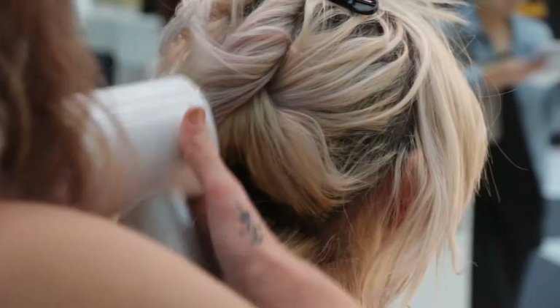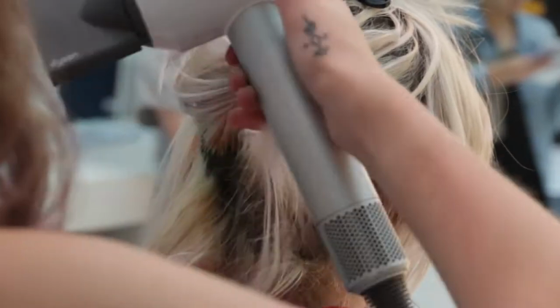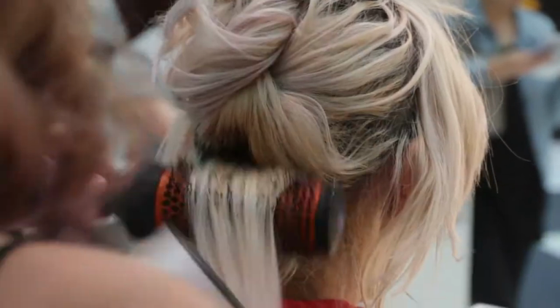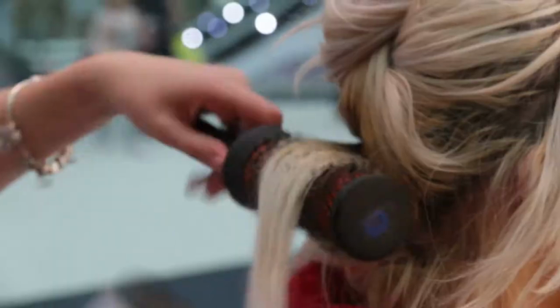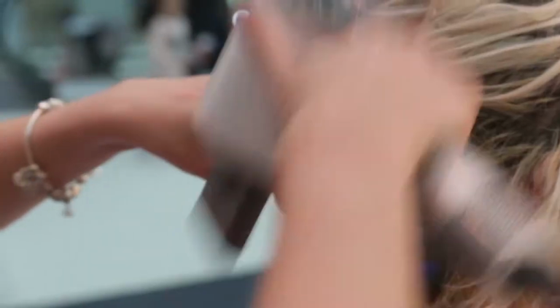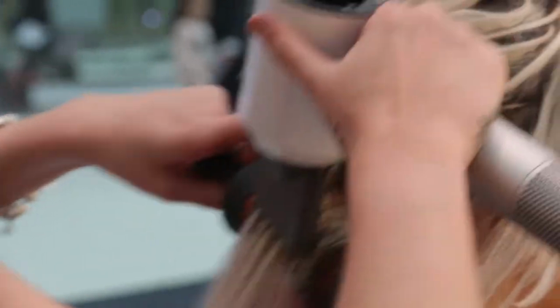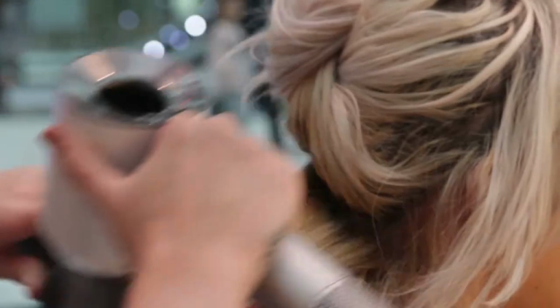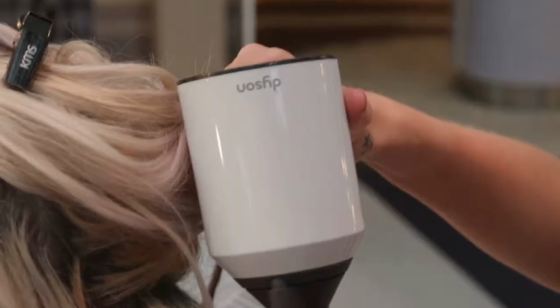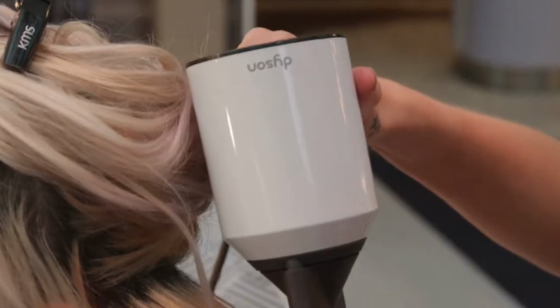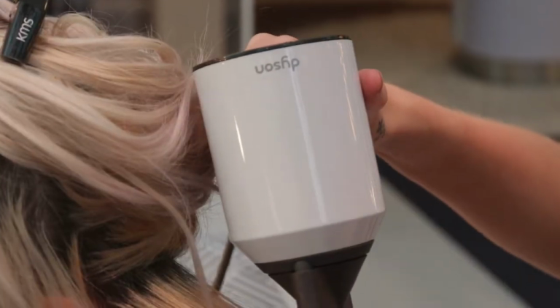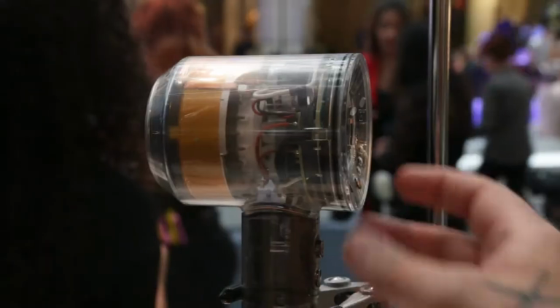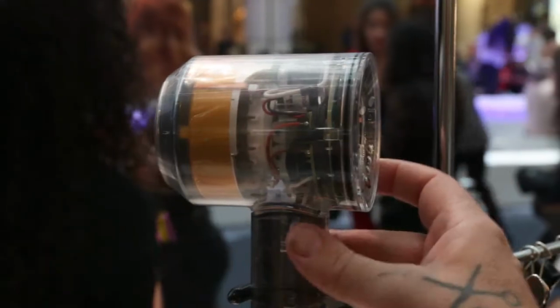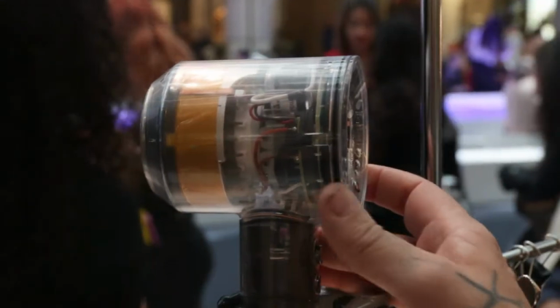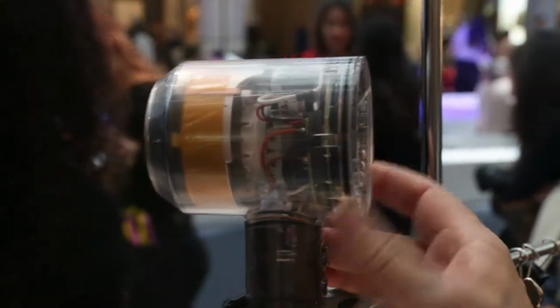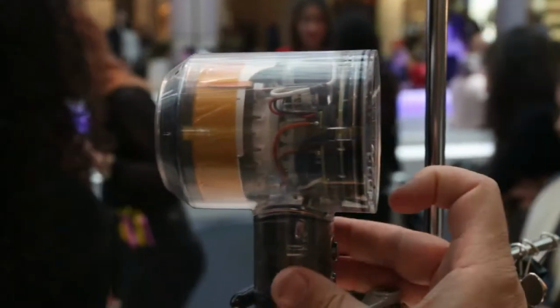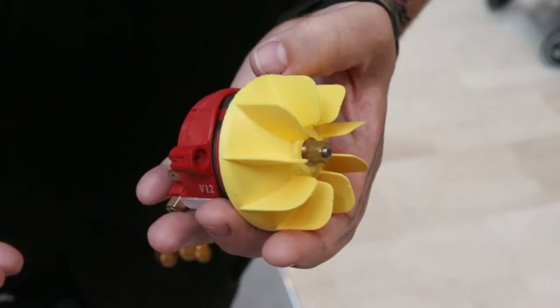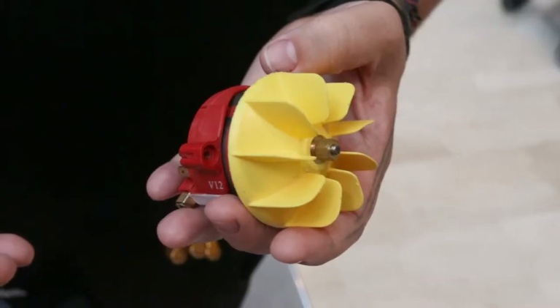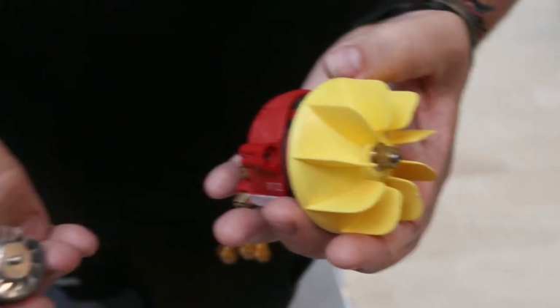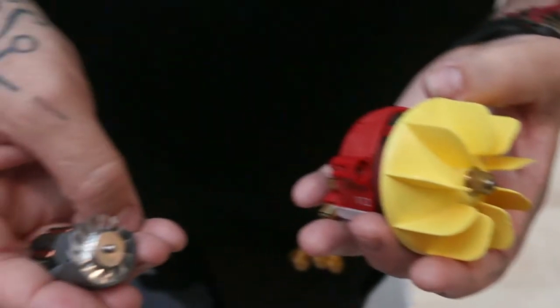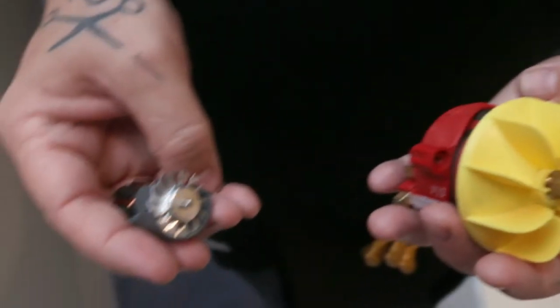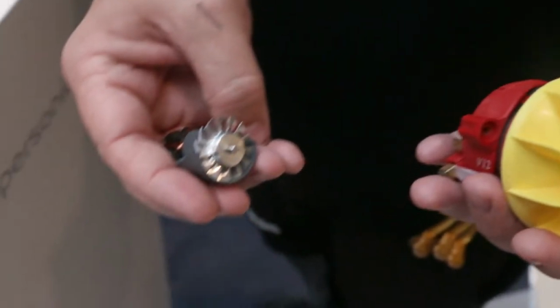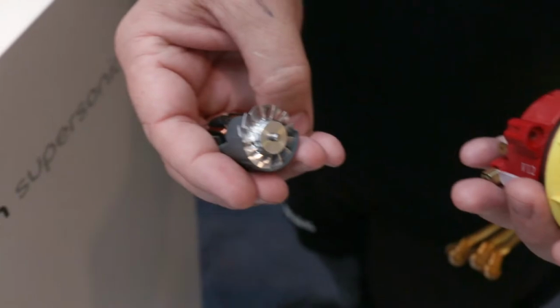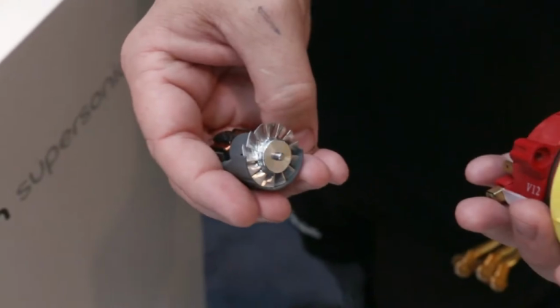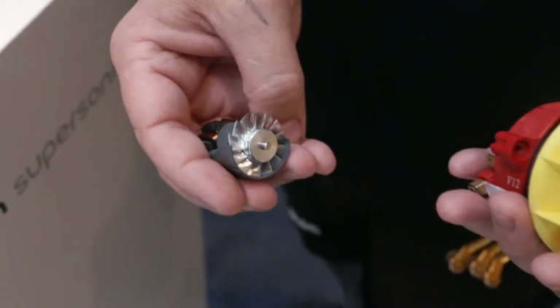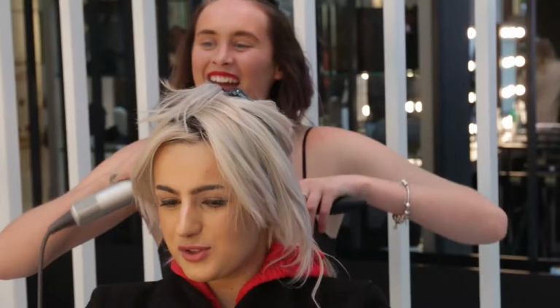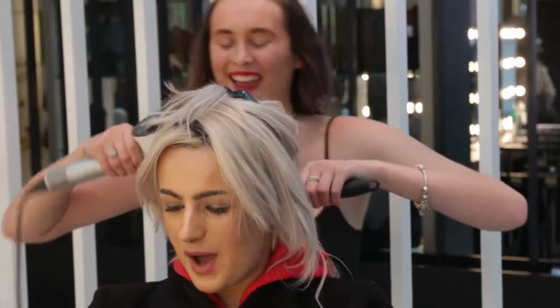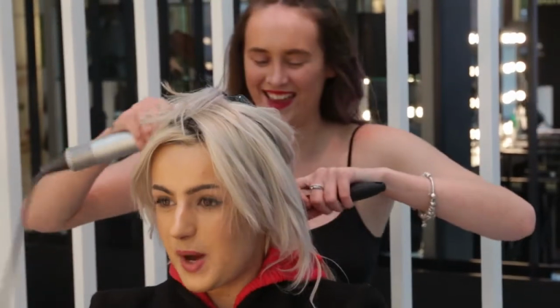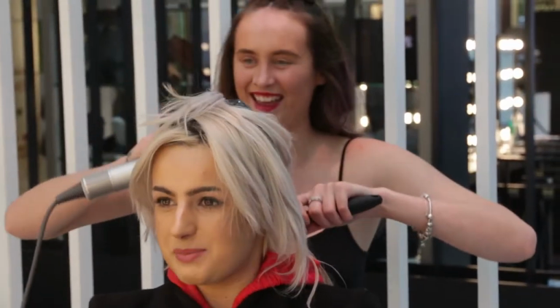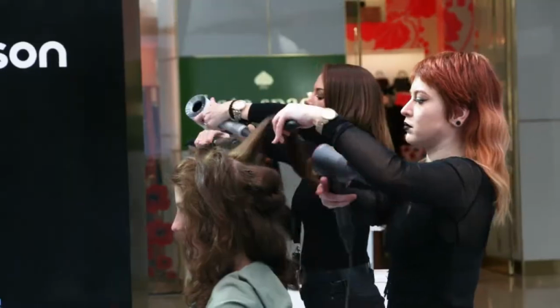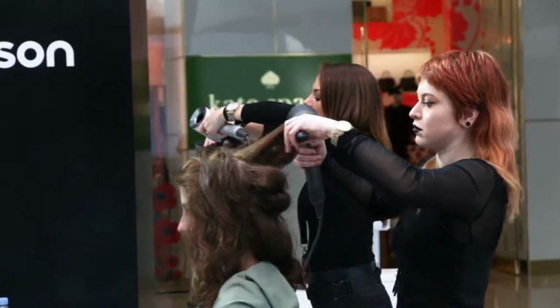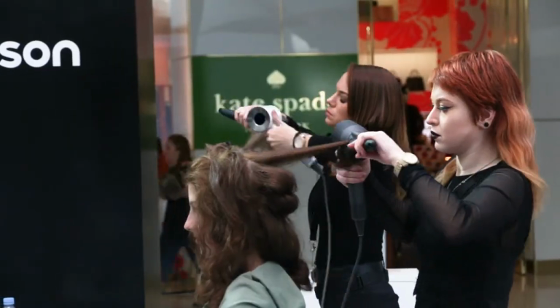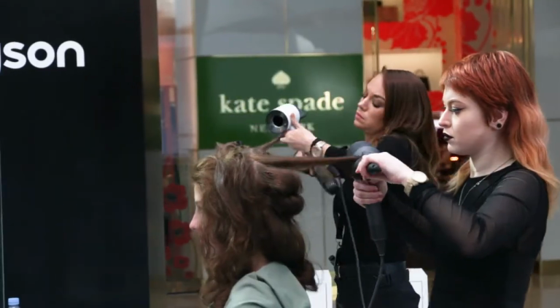The Supersonic really lends itself to big shows like this. The magnetically attached nozzles, diffusers and concentrators are especially useful for shaving seconds off of on-the-fly restyls while each show goes on.